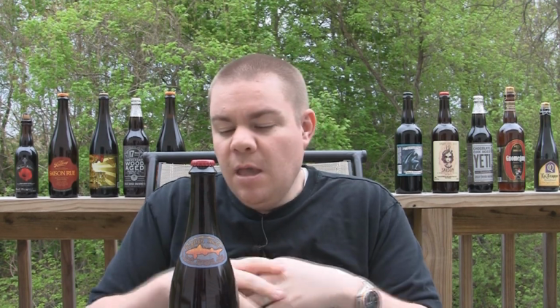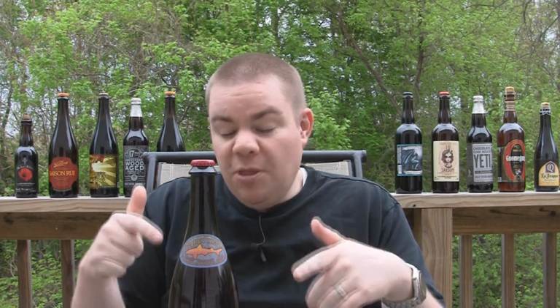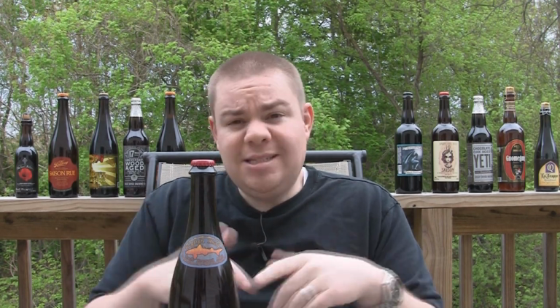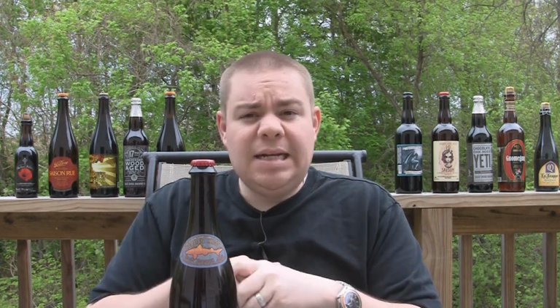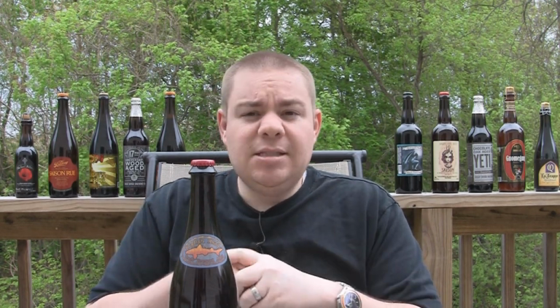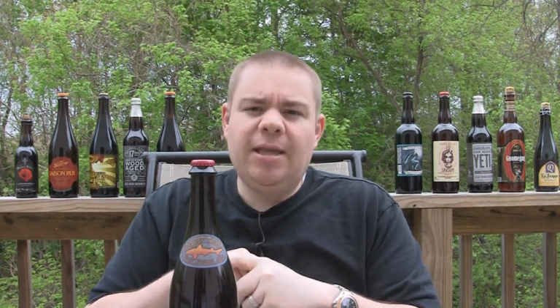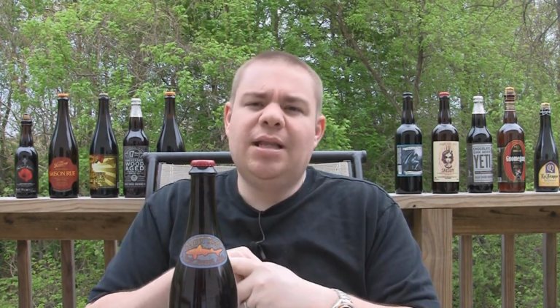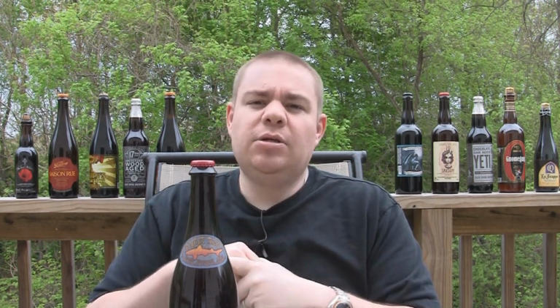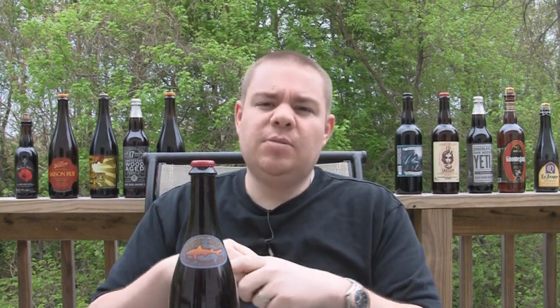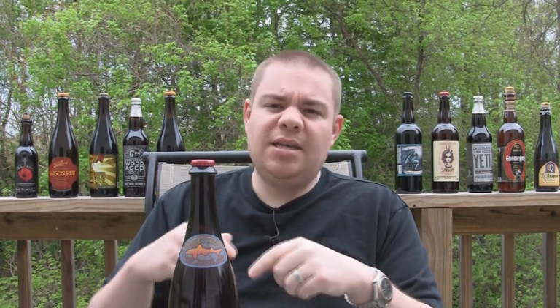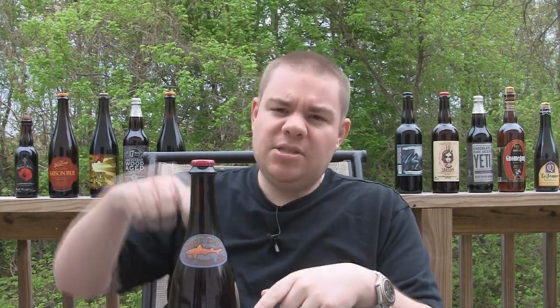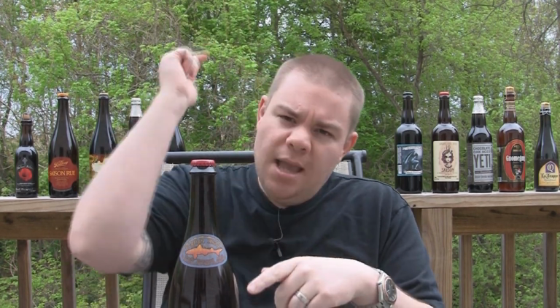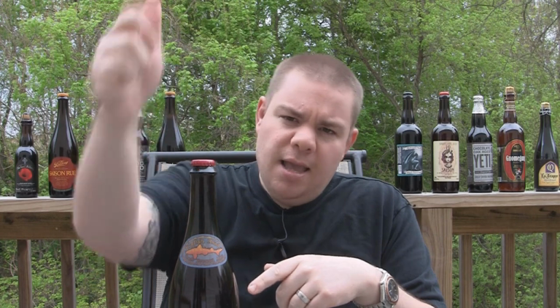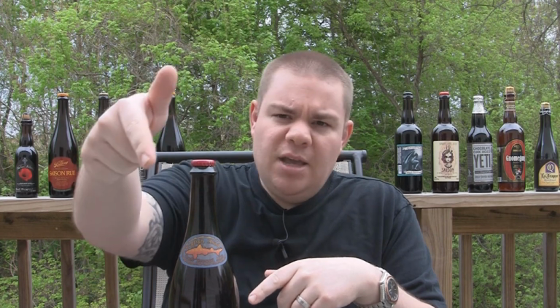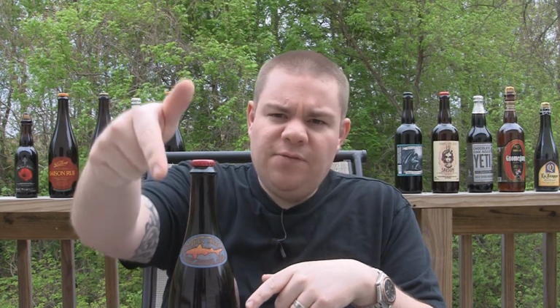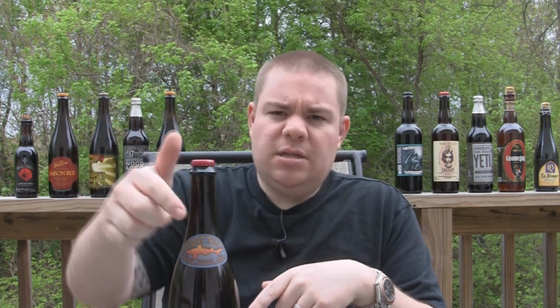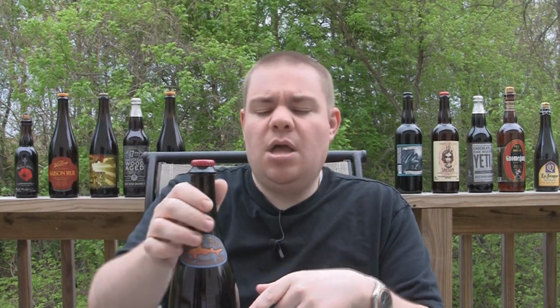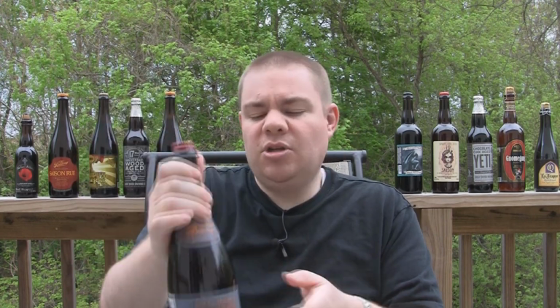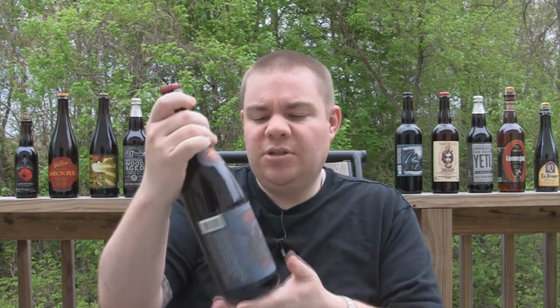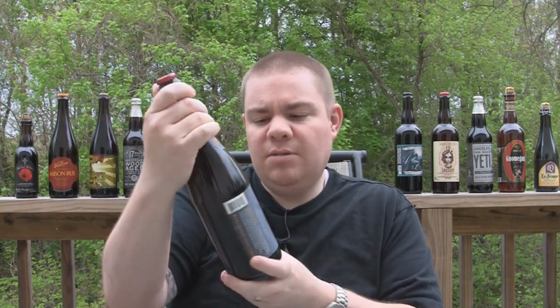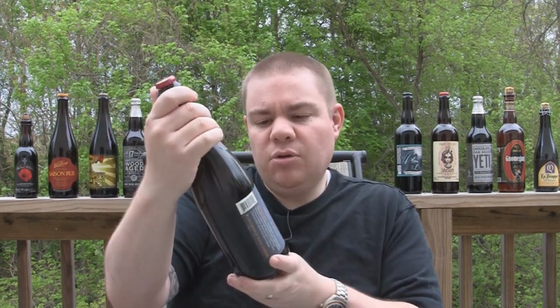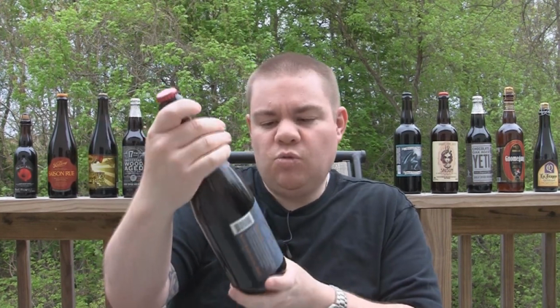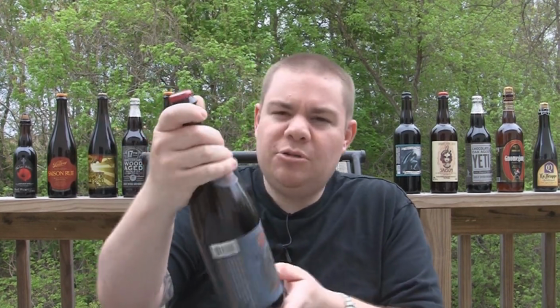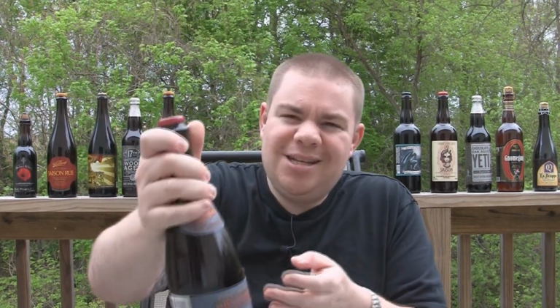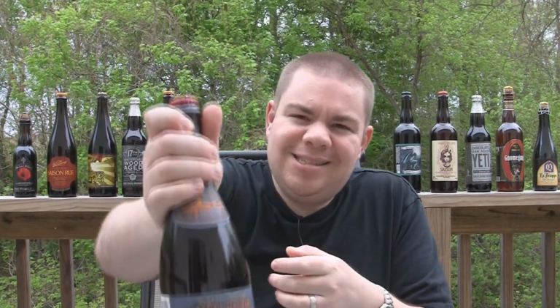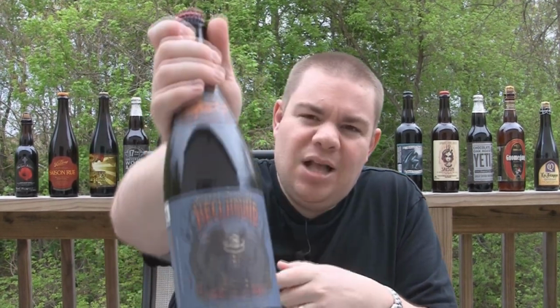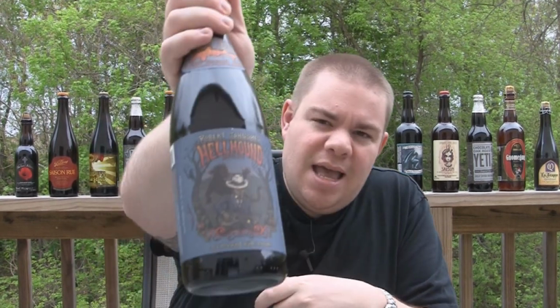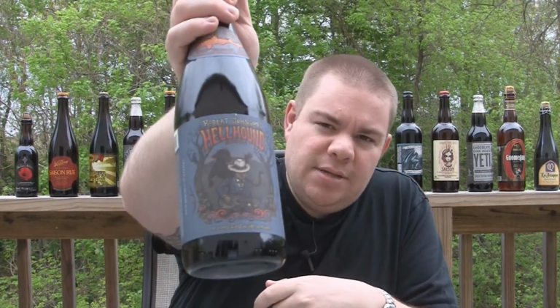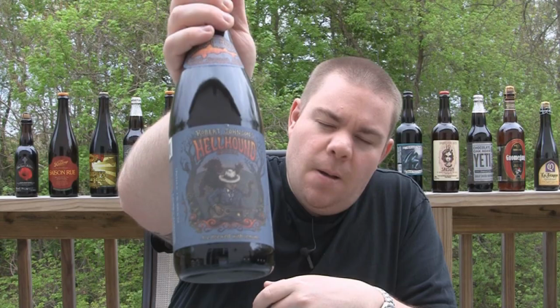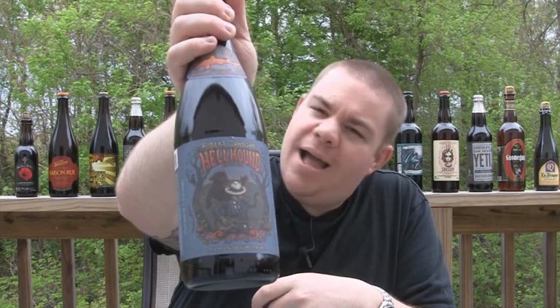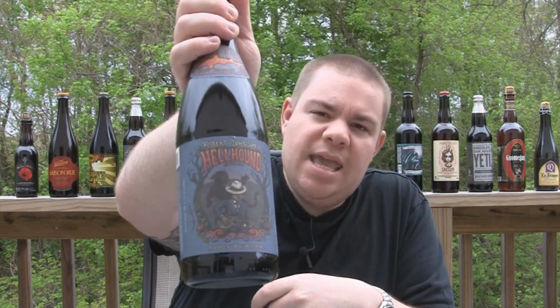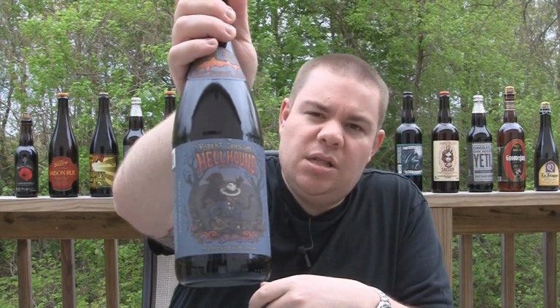So with that said guys, let me get into a glass, let you know what it smells and tastes like, and give you guys the verdict on Dogfish Head Brewing's Robert Johnson's Hellhound On My Ale.